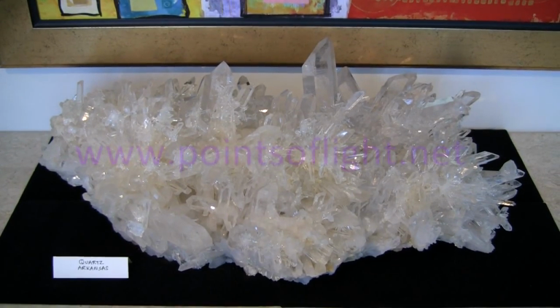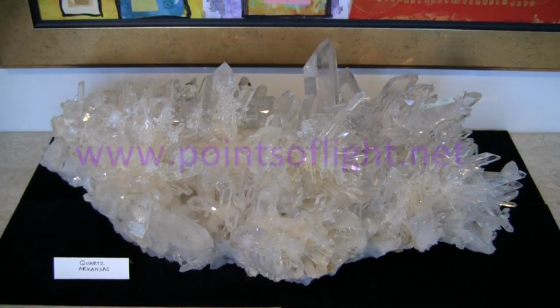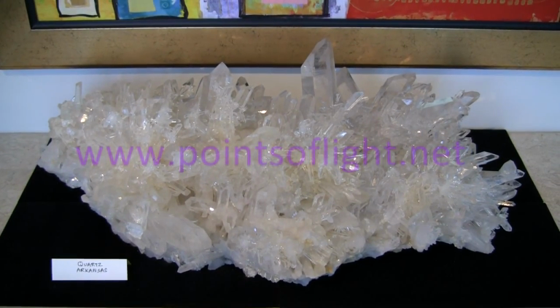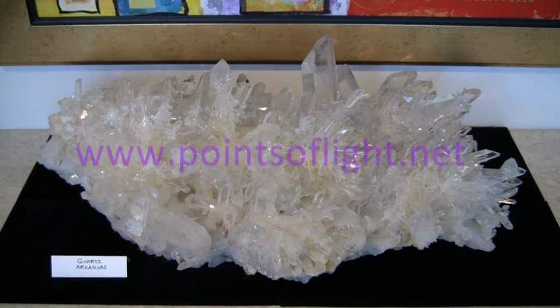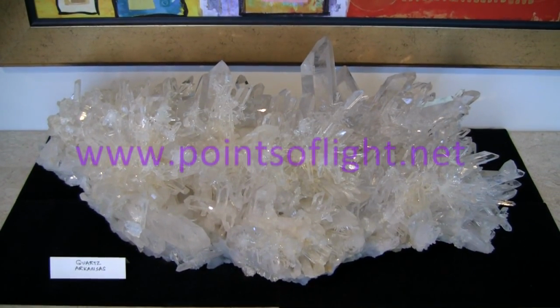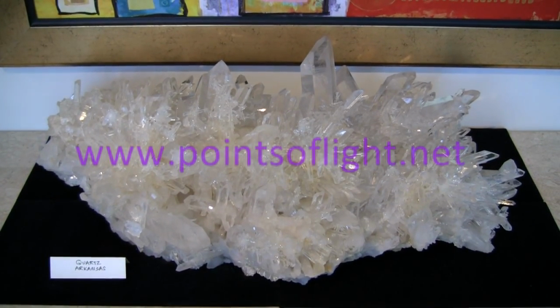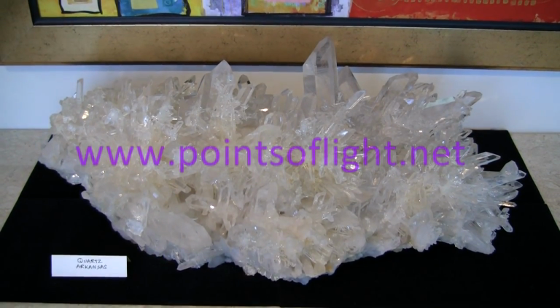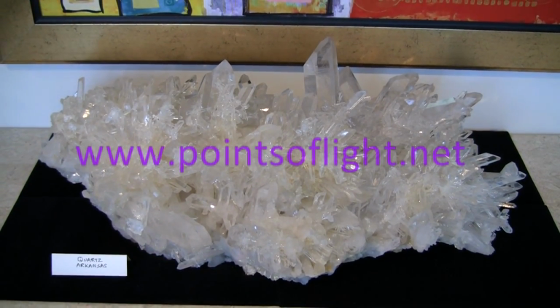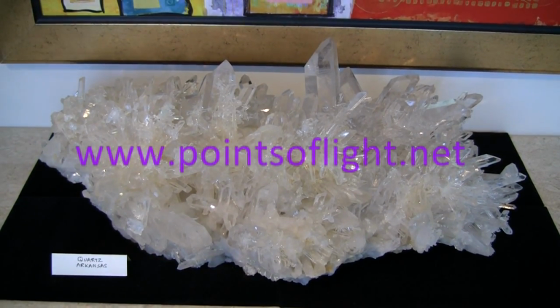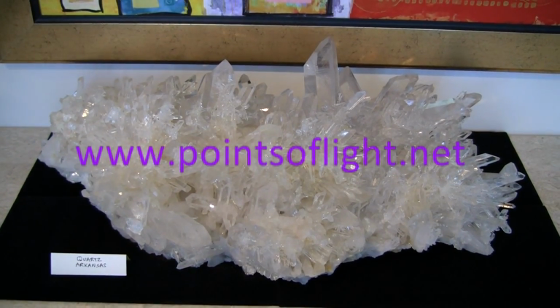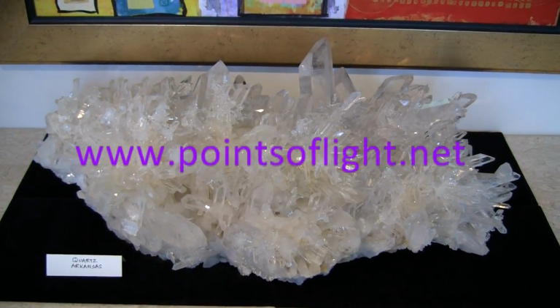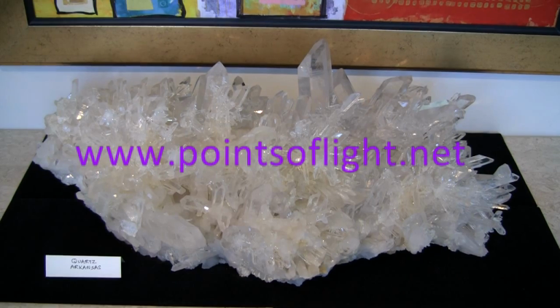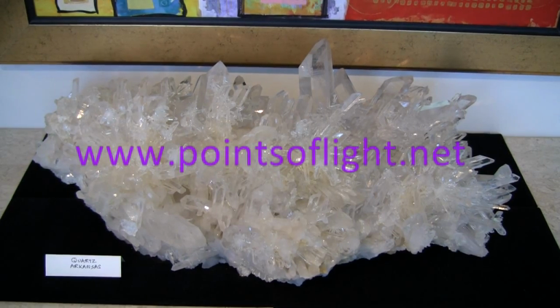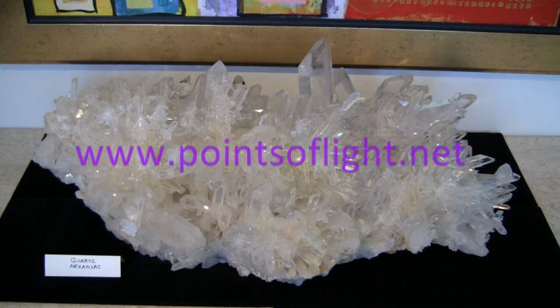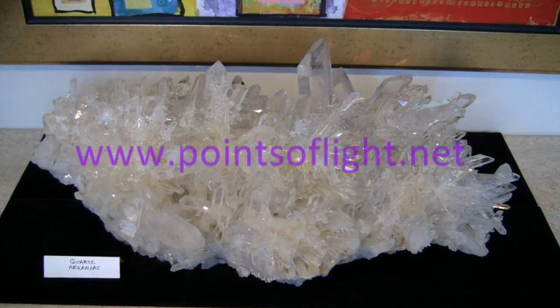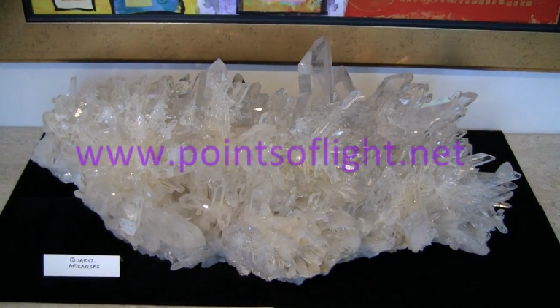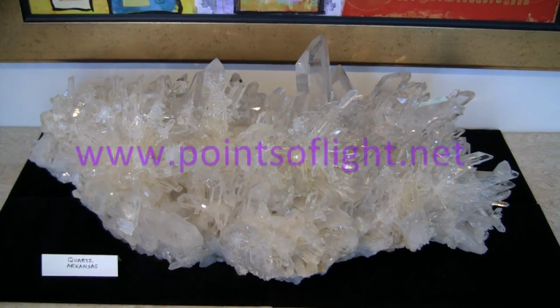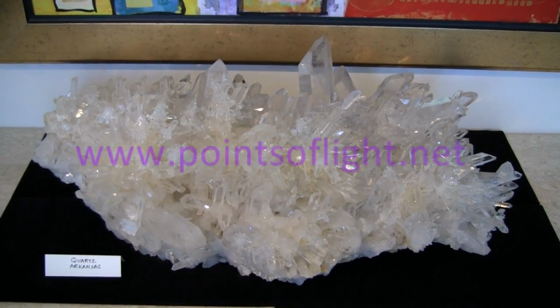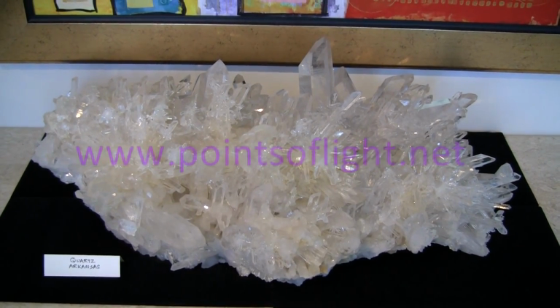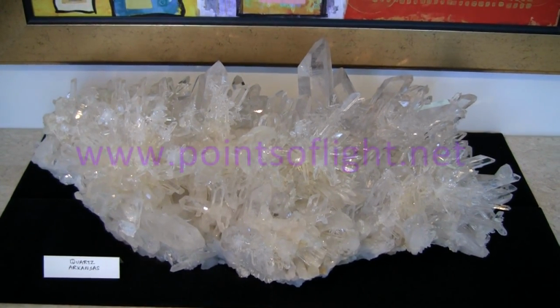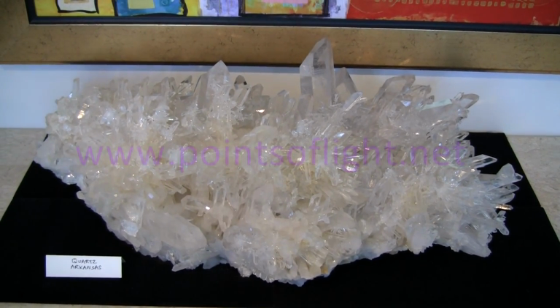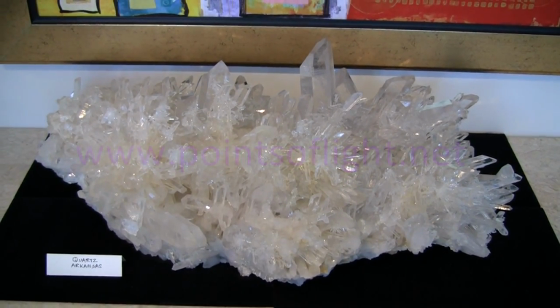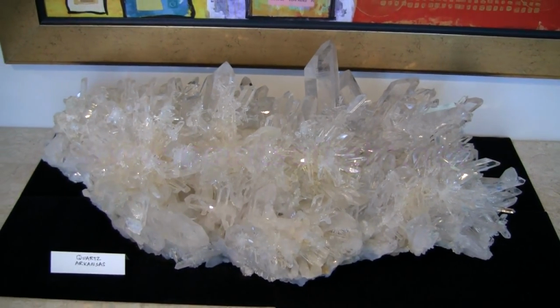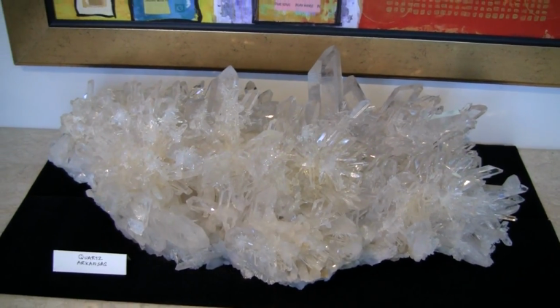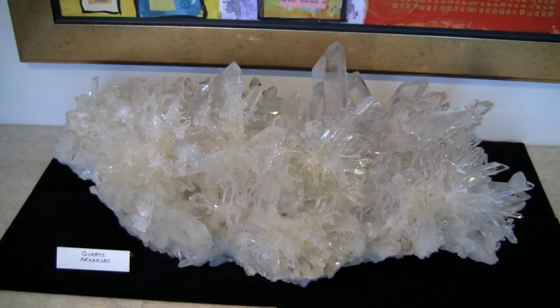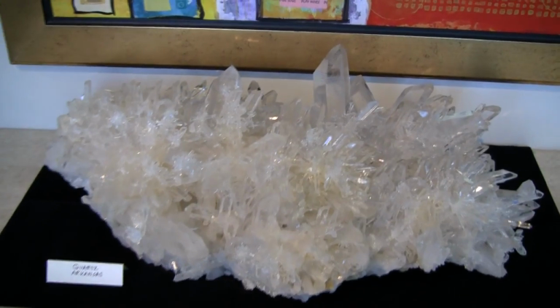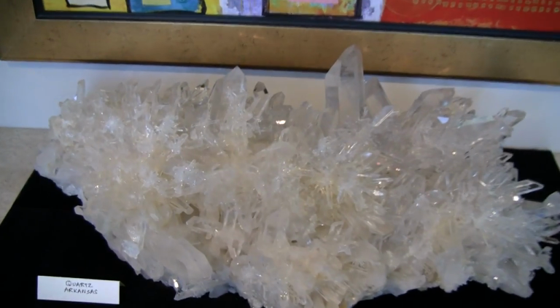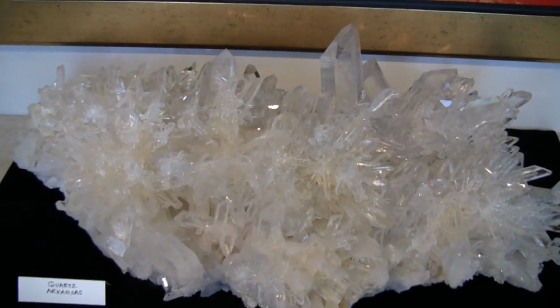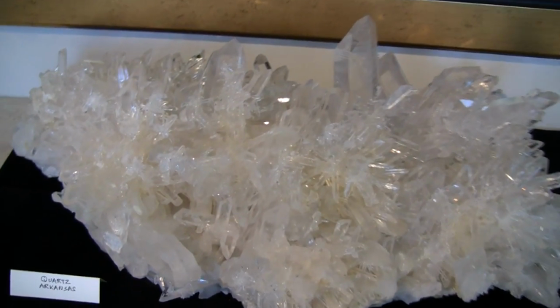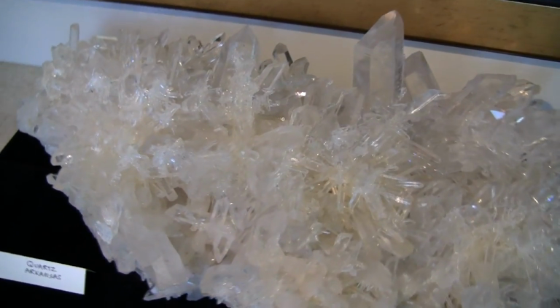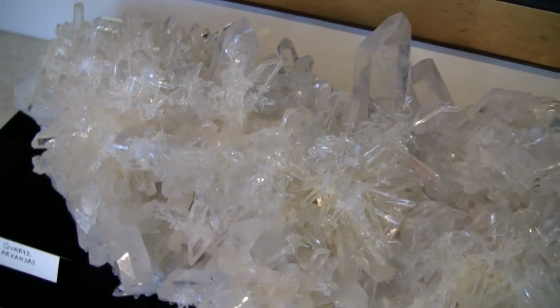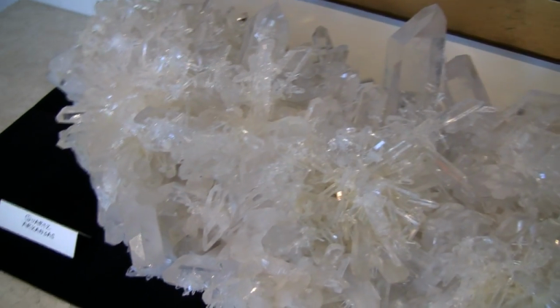Welcome to Points of Light. Today we're going to be looking at the quartz clusters that are one of our specialties and that we're fortunate to have a pretty extraordinary selection of.